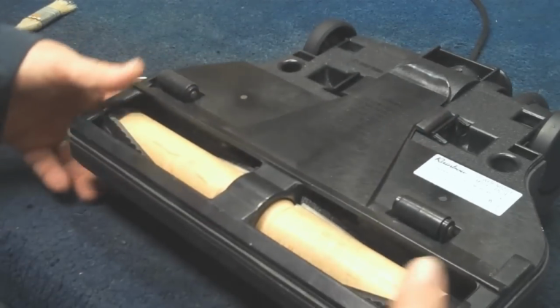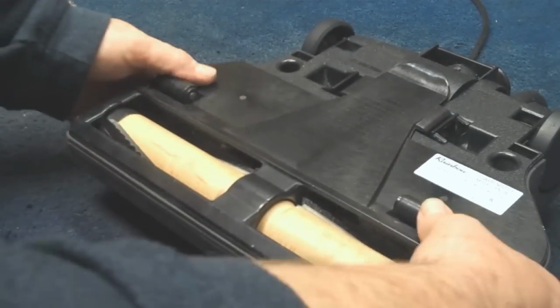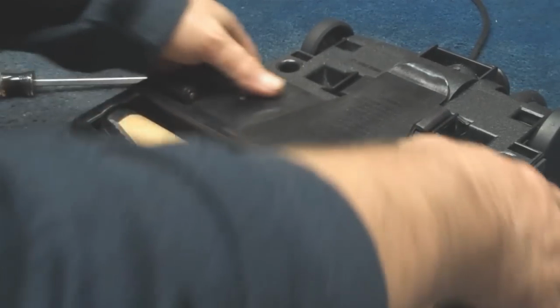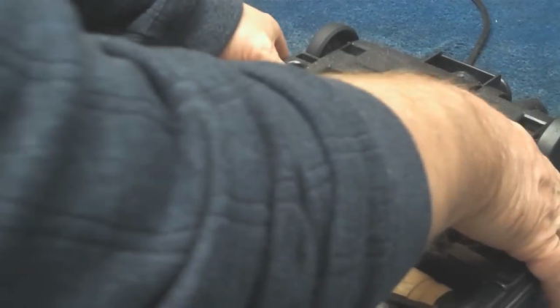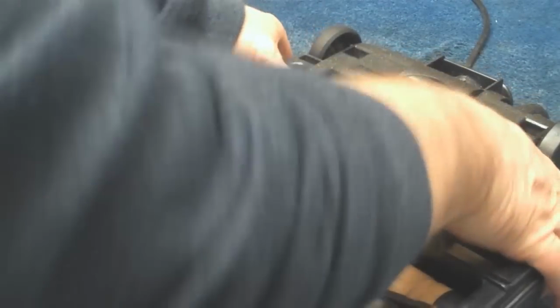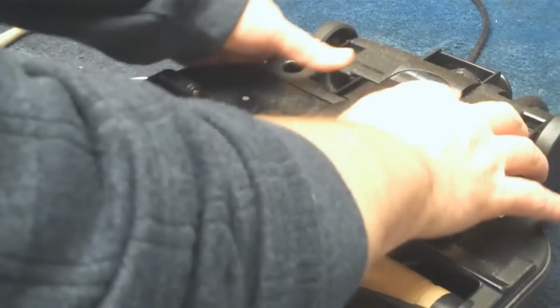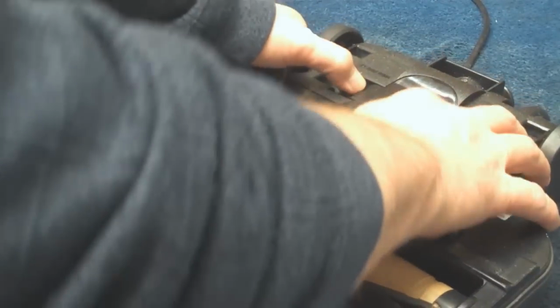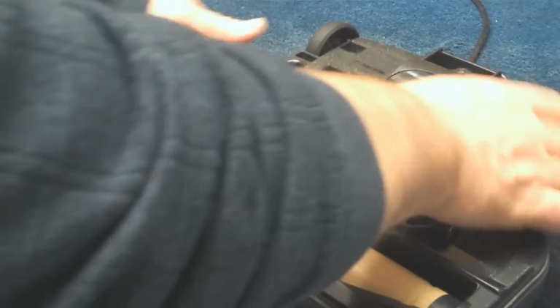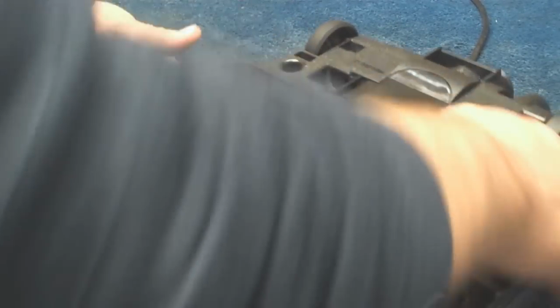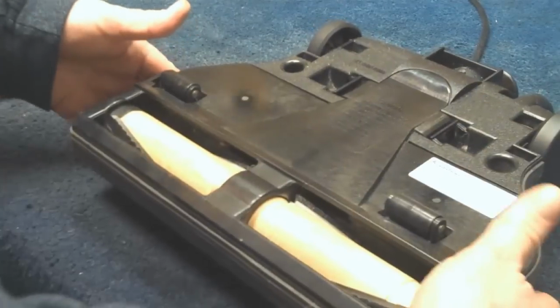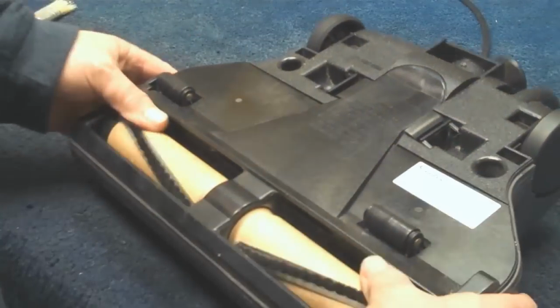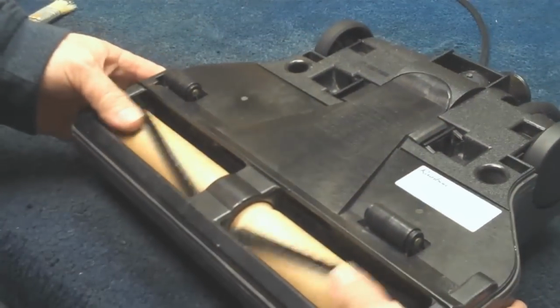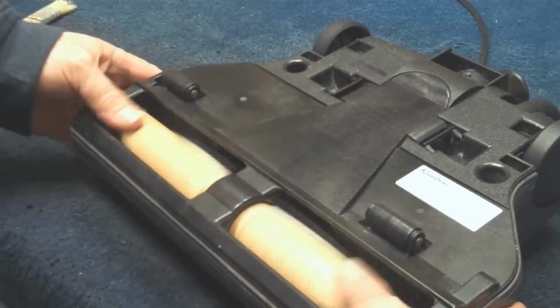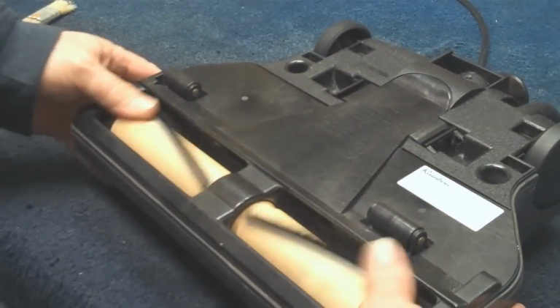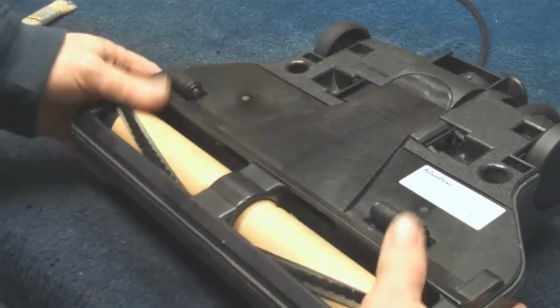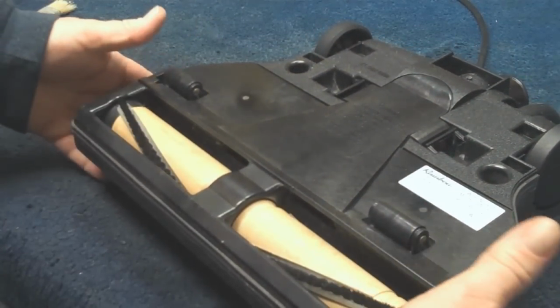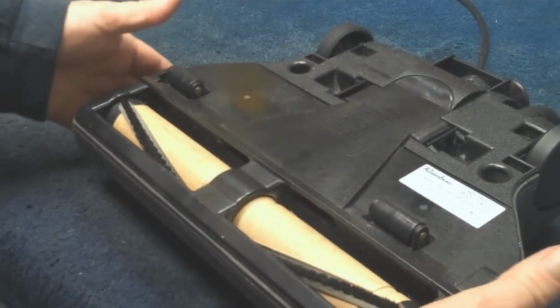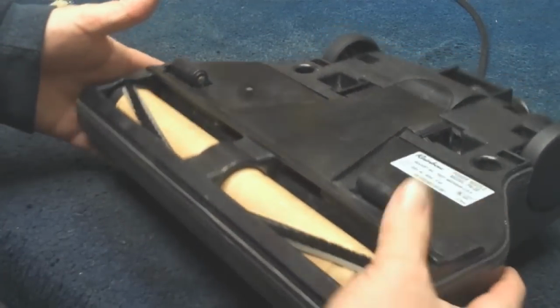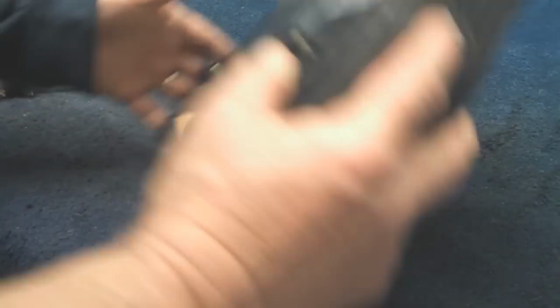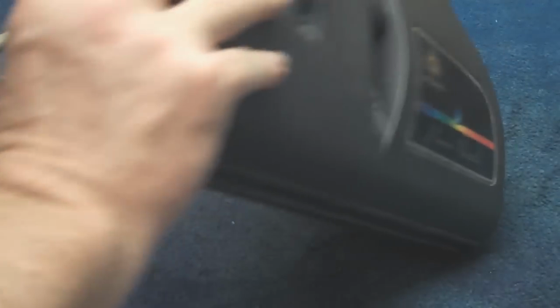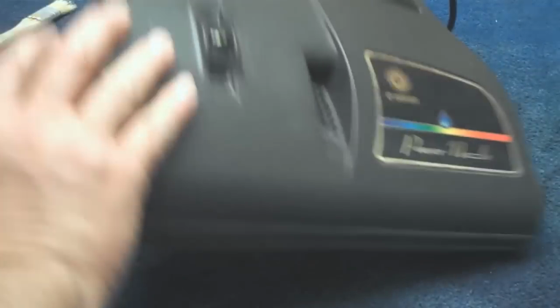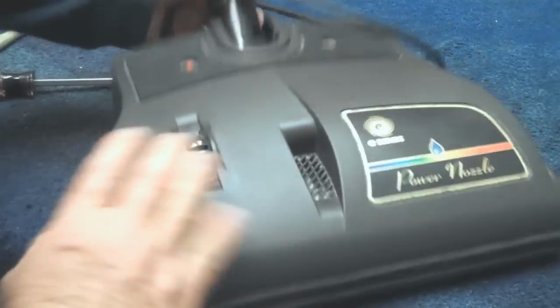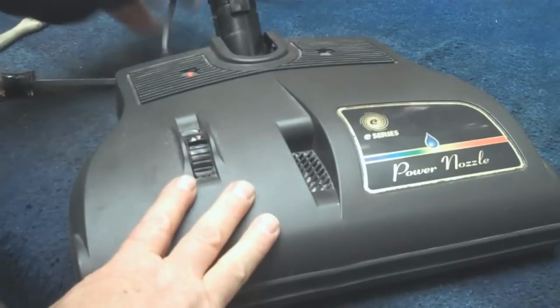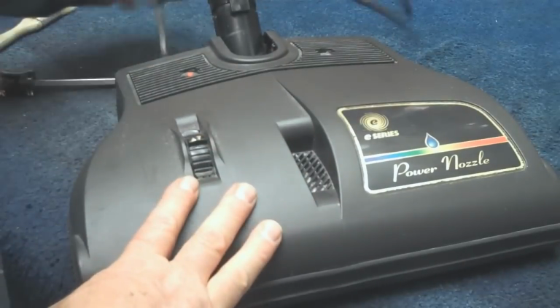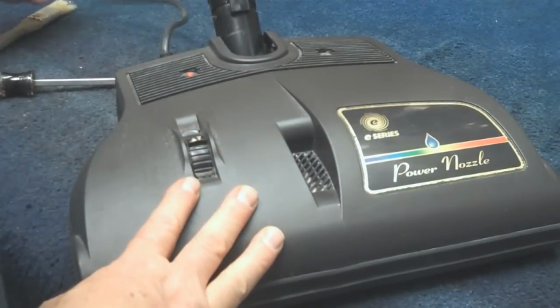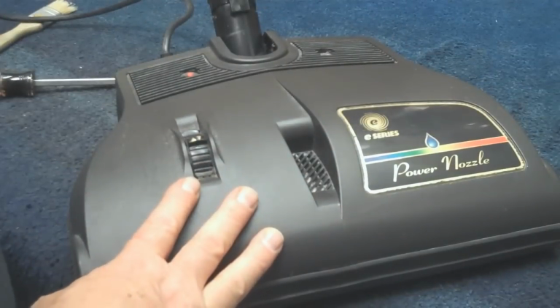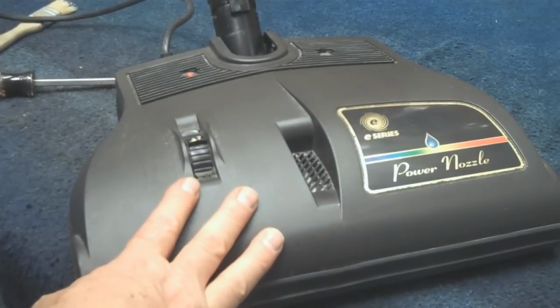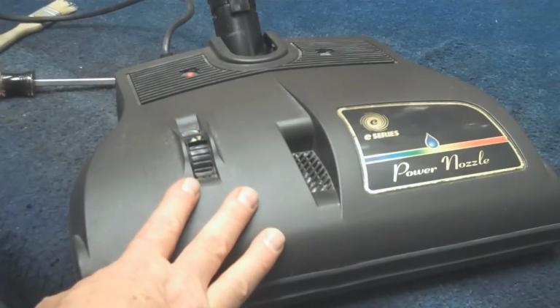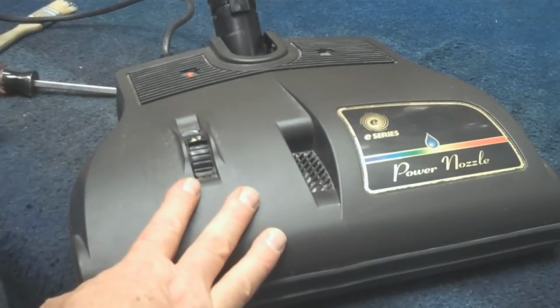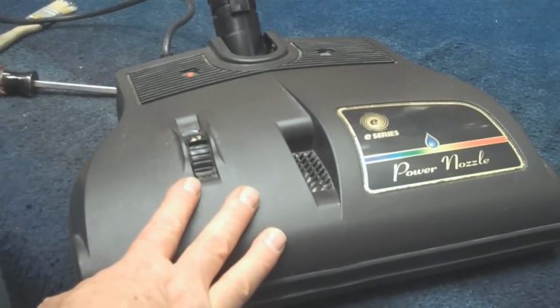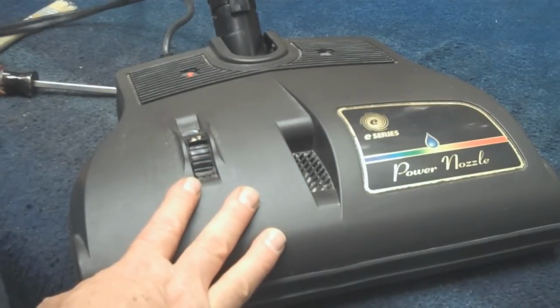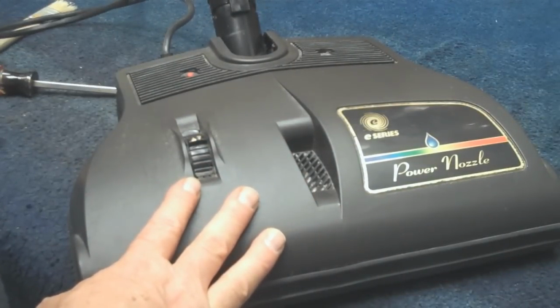Now just snap it back into position. Turn the brush again just to make sure nothing's pinched, and our E-Series power nozzle is ready for service.